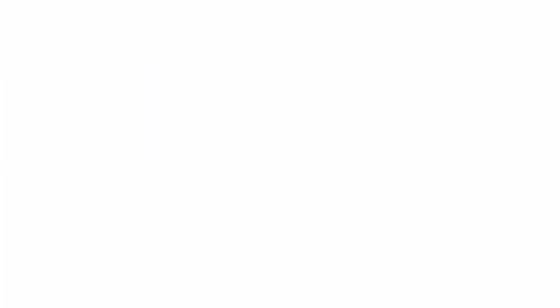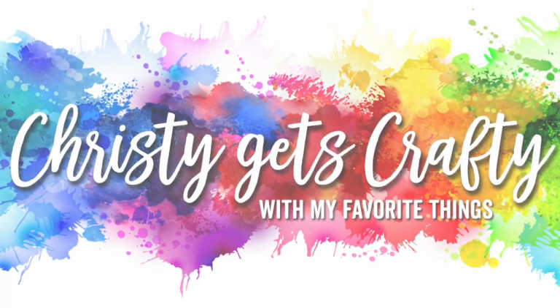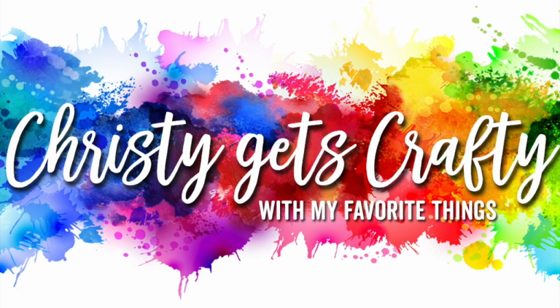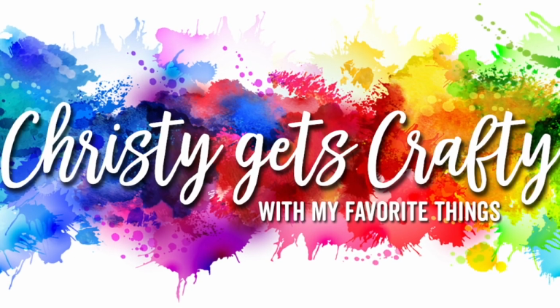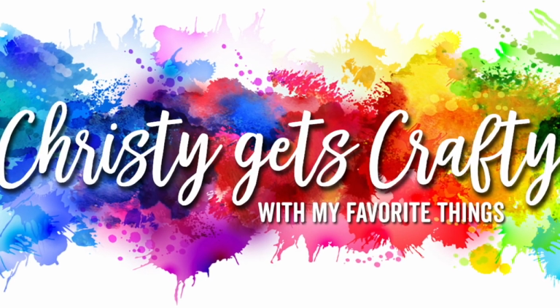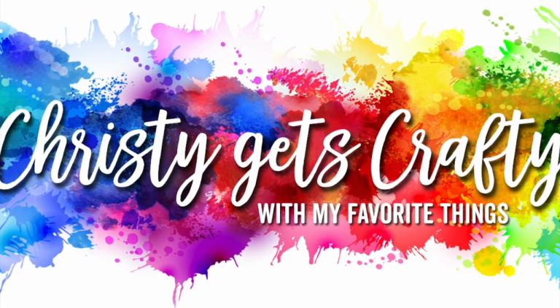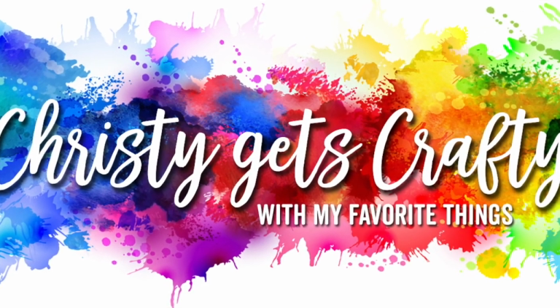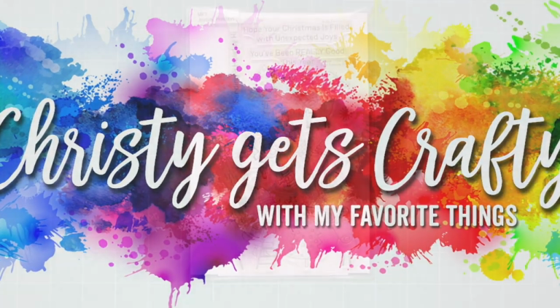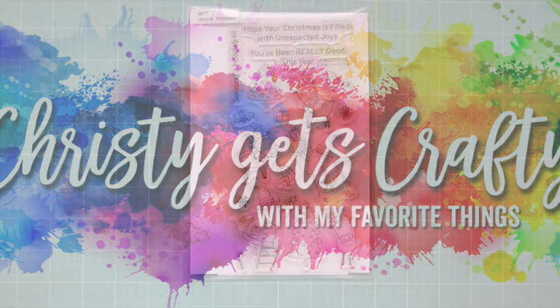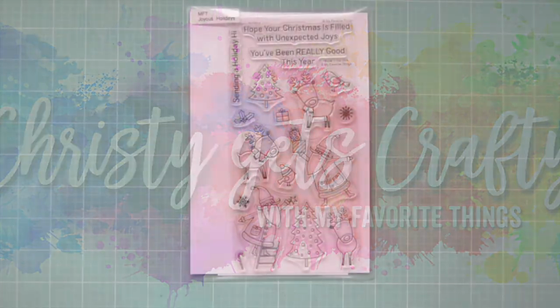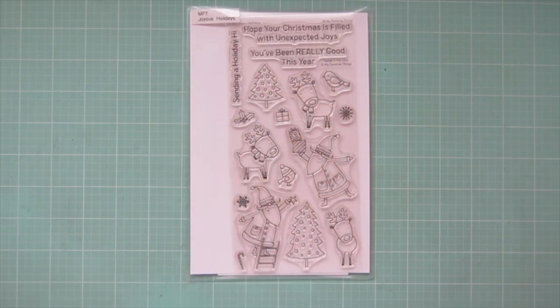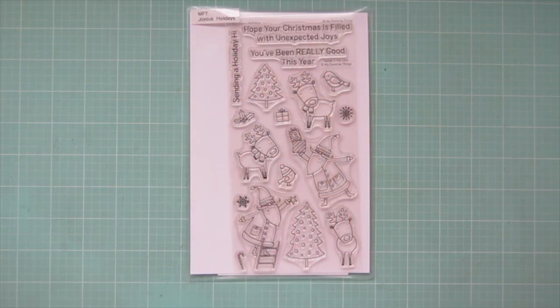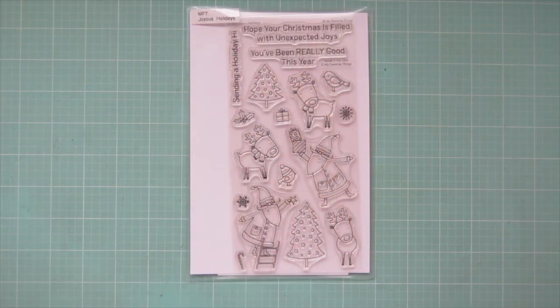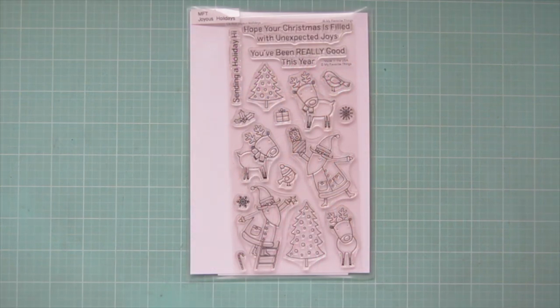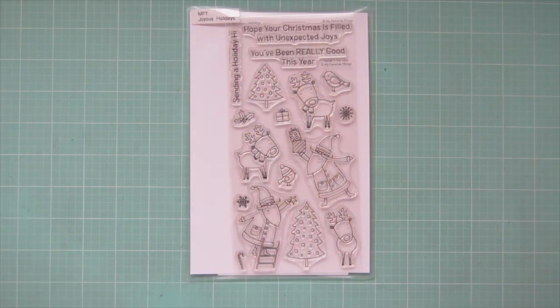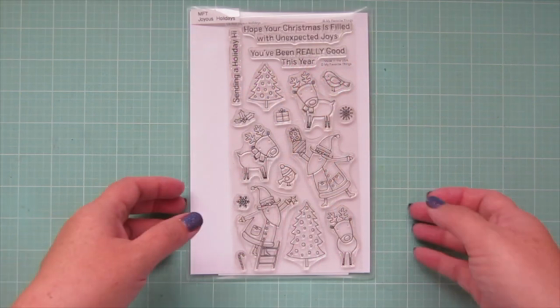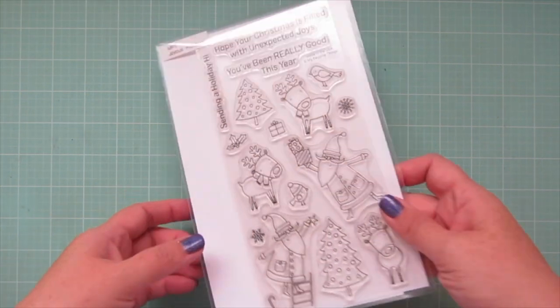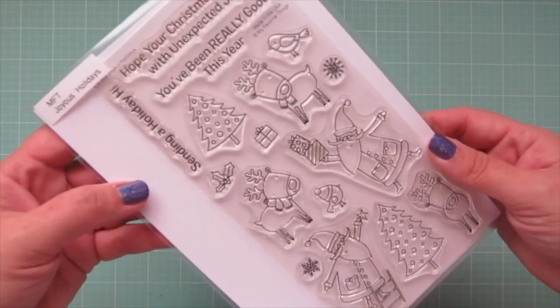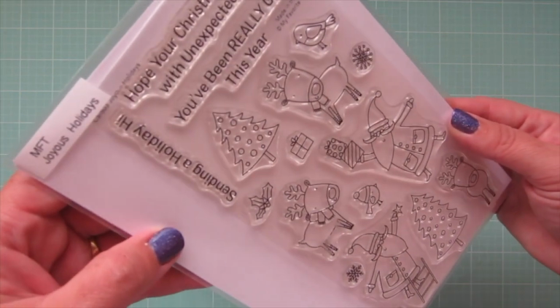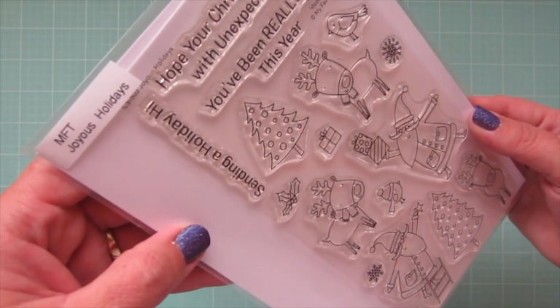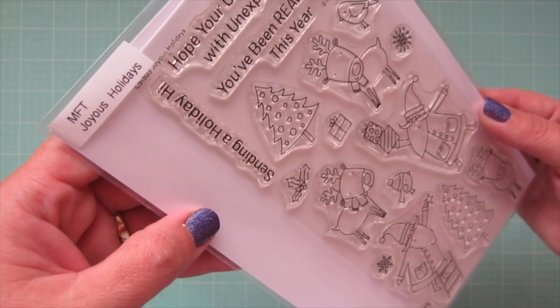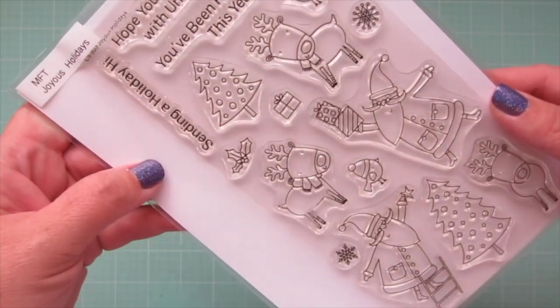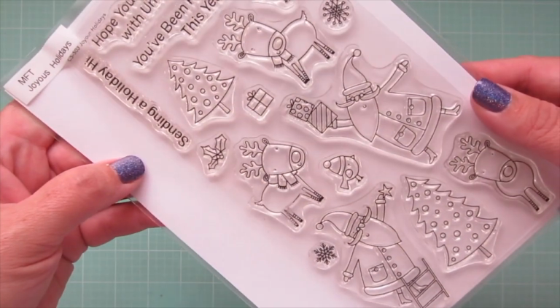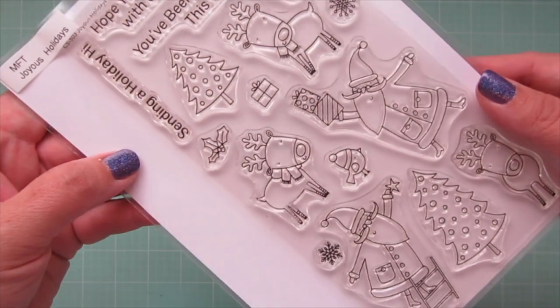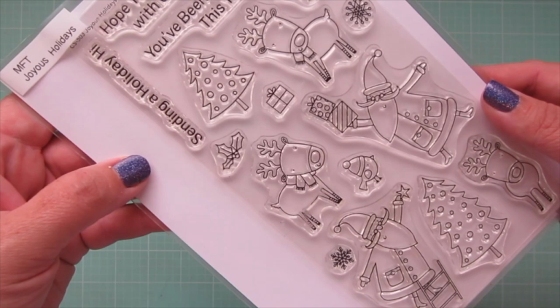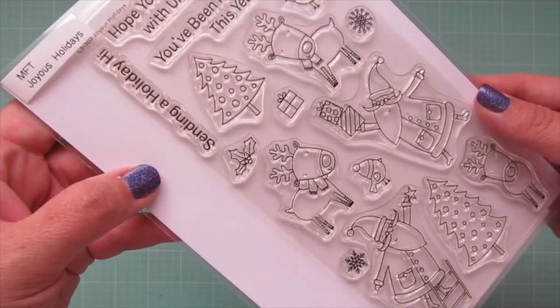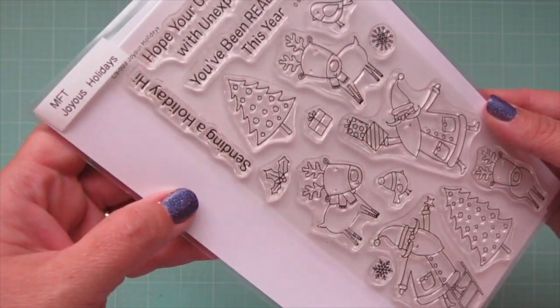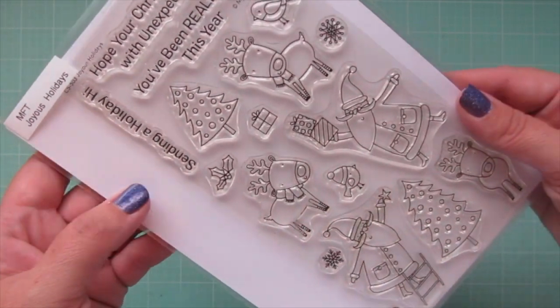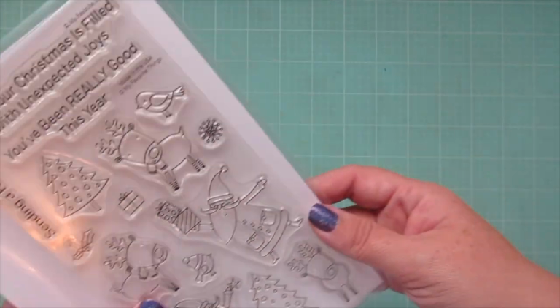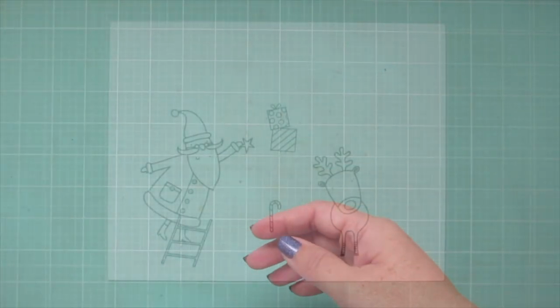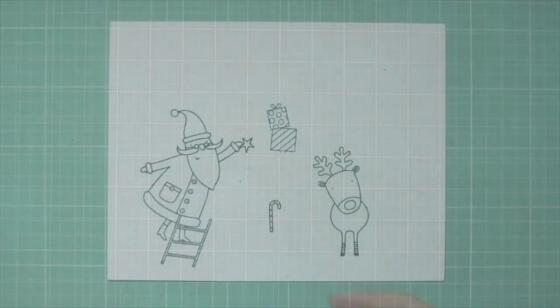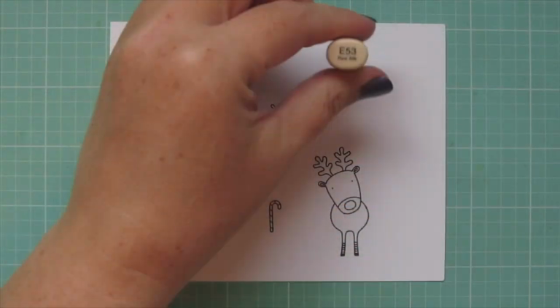Hey friends, it's Kristi, and I'm so excited to be back with you on the My Favorite Things YouTube channel. Today I'm going to be making a card using the new Joyous Holidays stamp set.